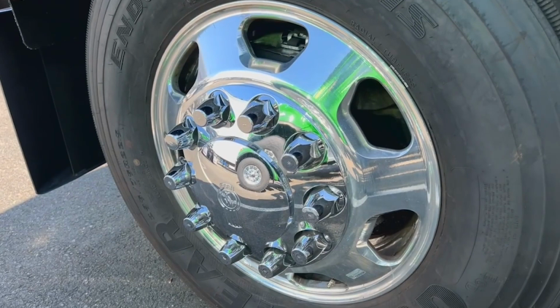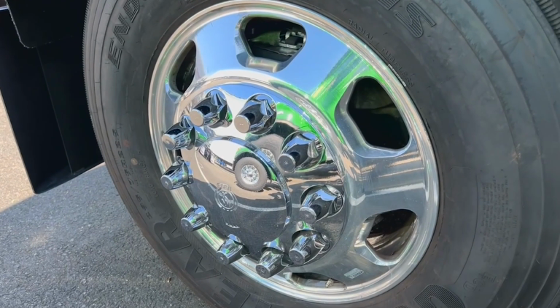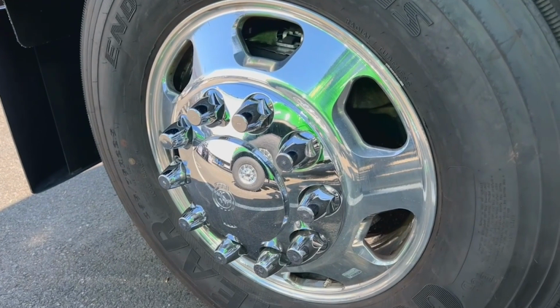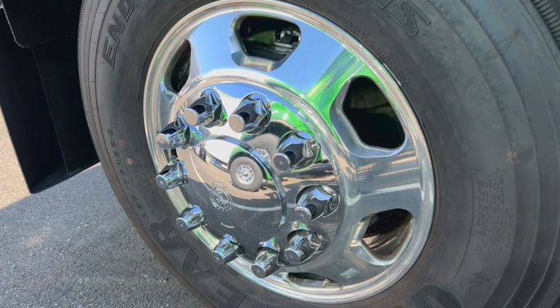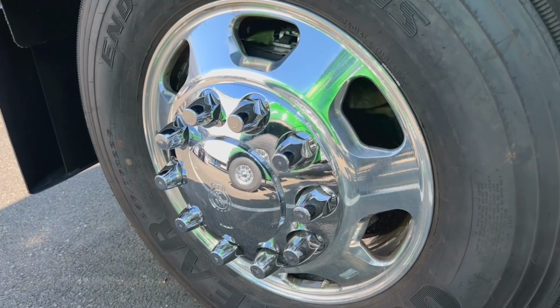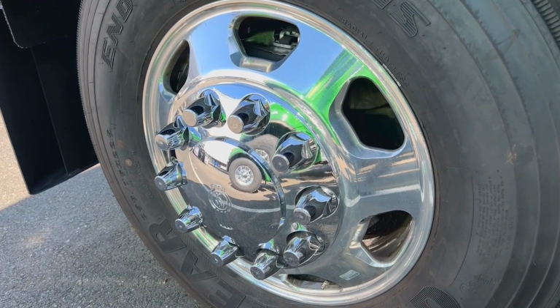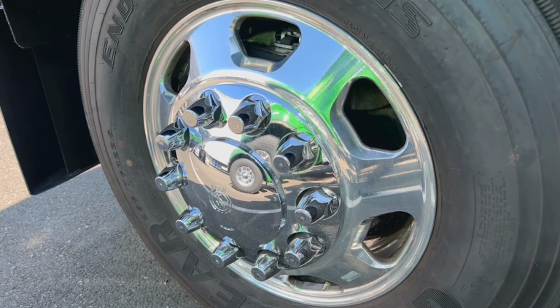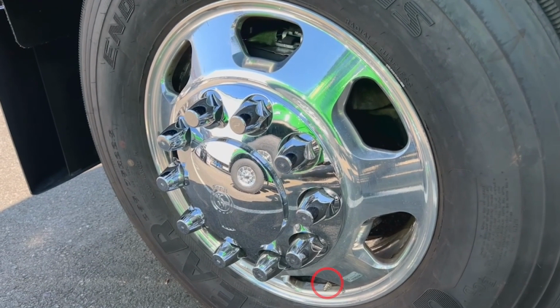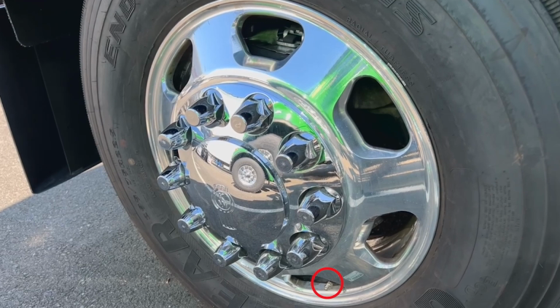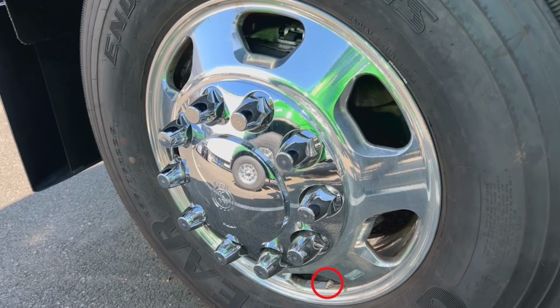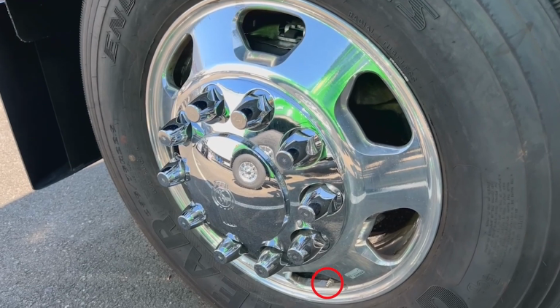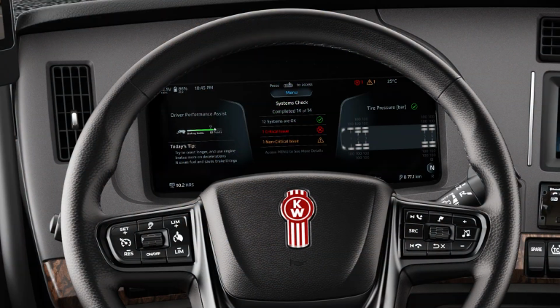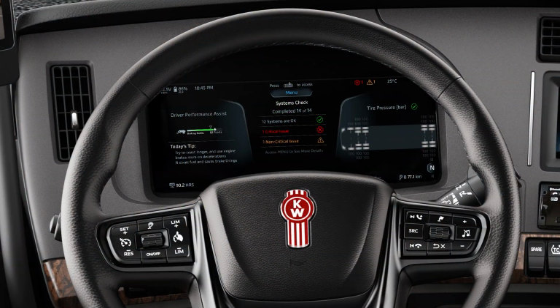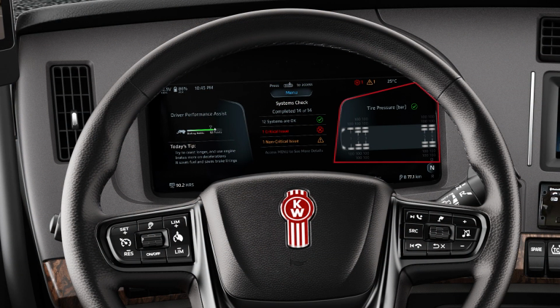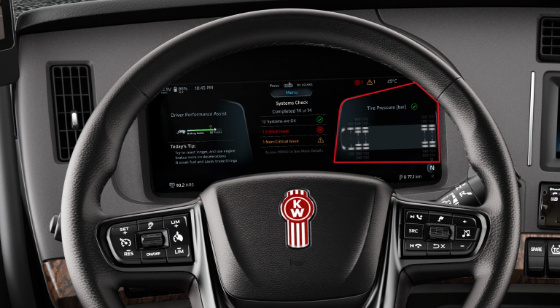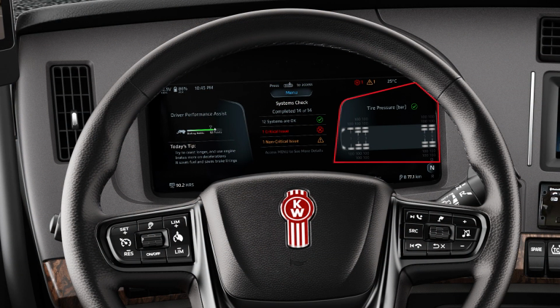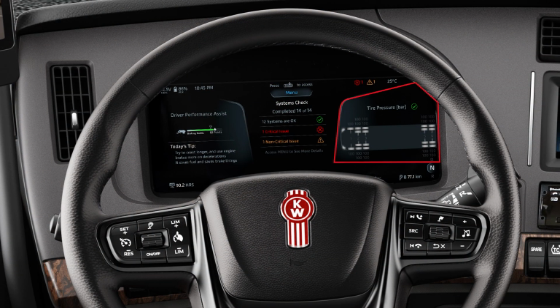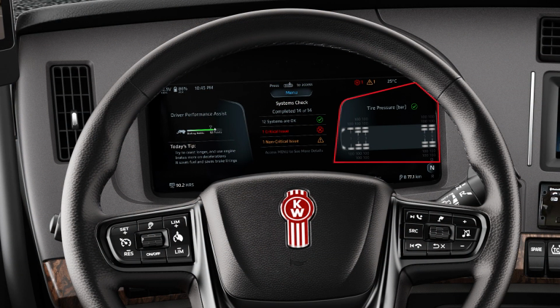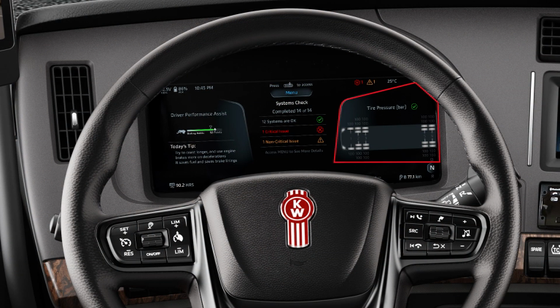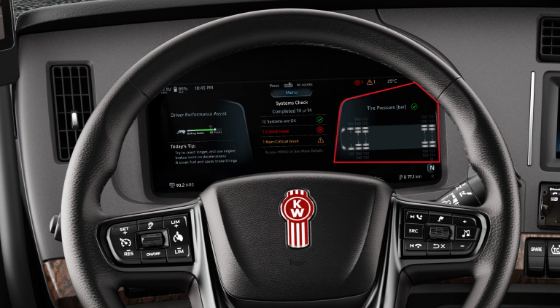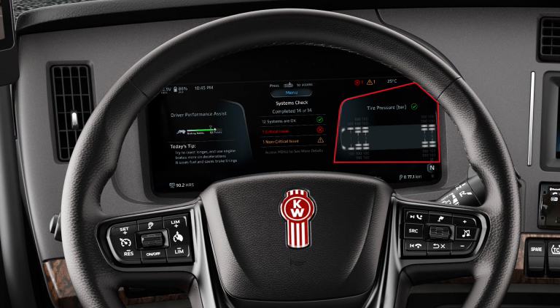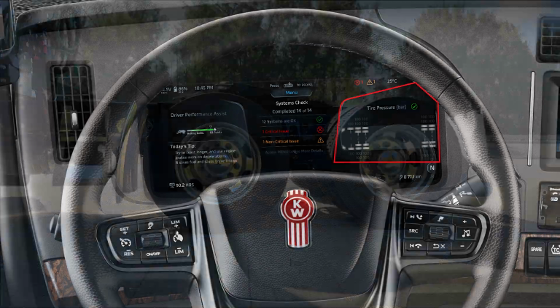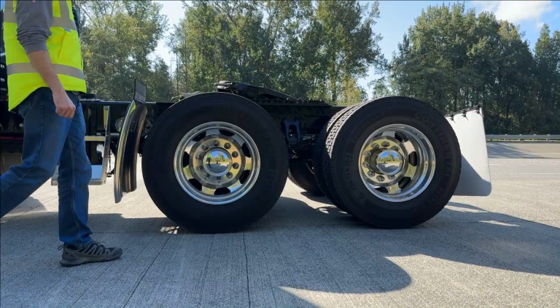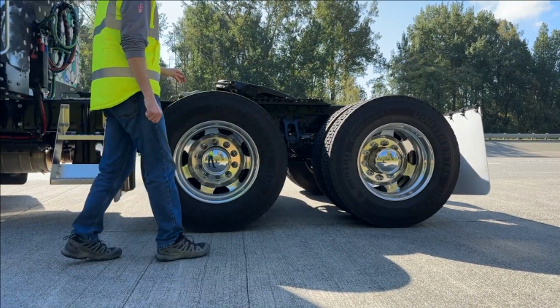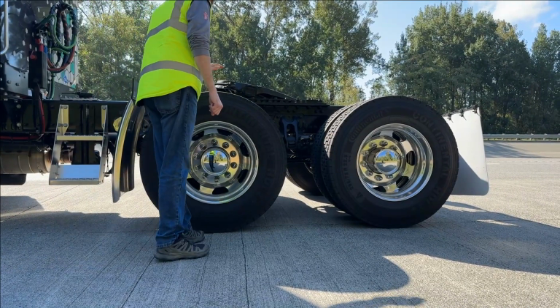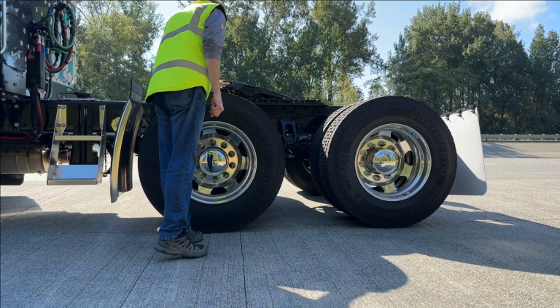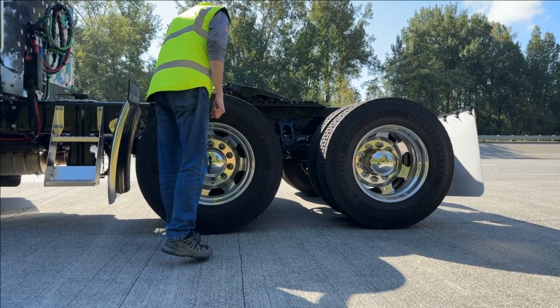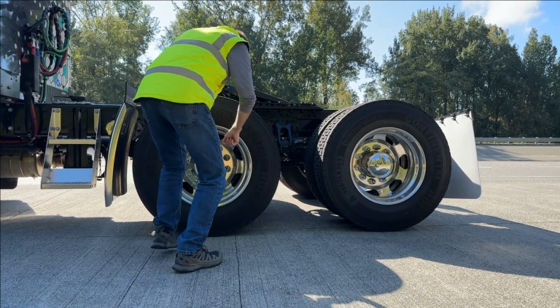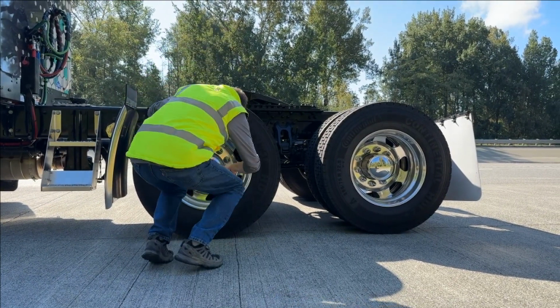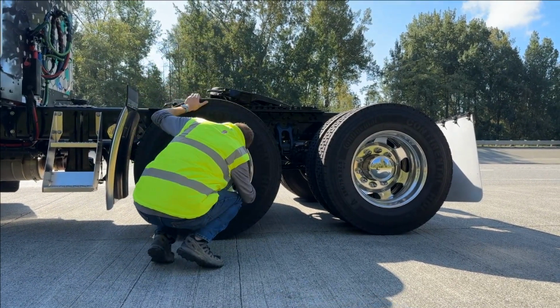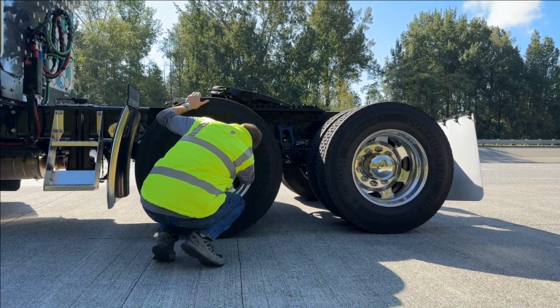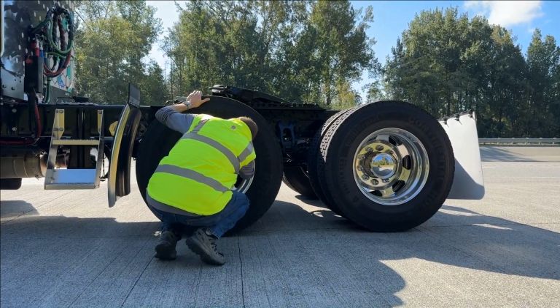For ease of service, the sensors are located on each individual valve stem. Drivers can view tire pressure and temperature information on the digital display, making pre-trip inspections easier and quickly identifying potential problems.